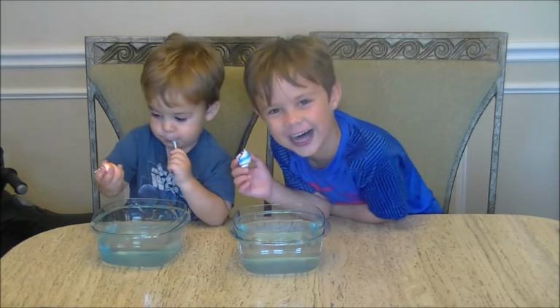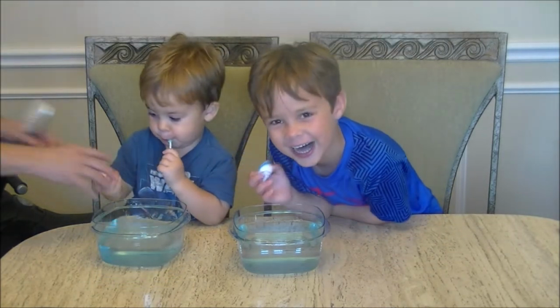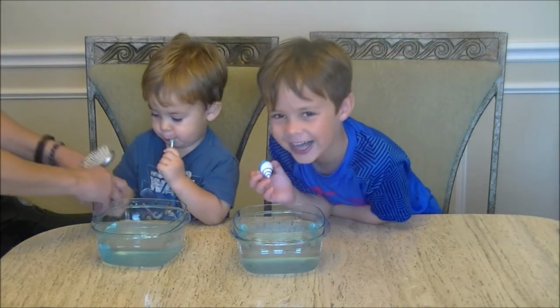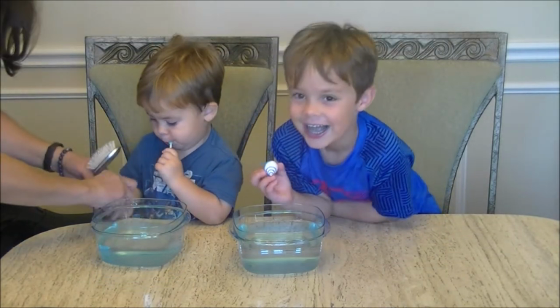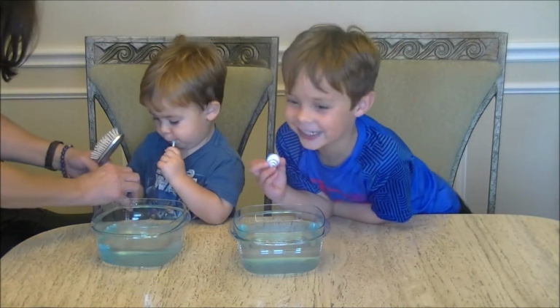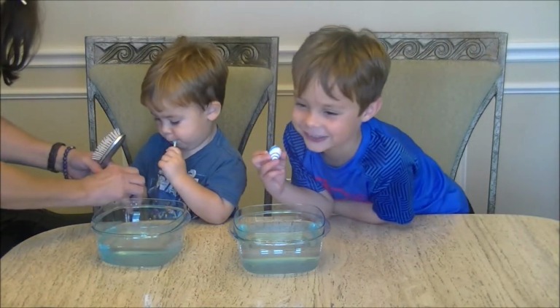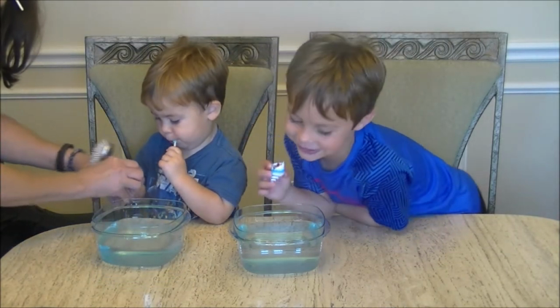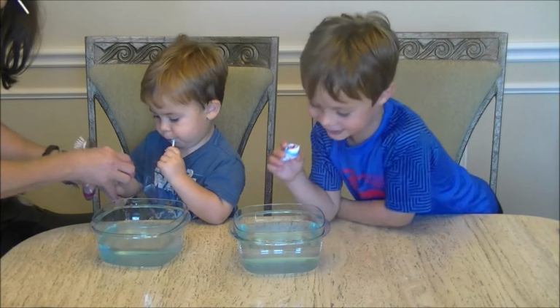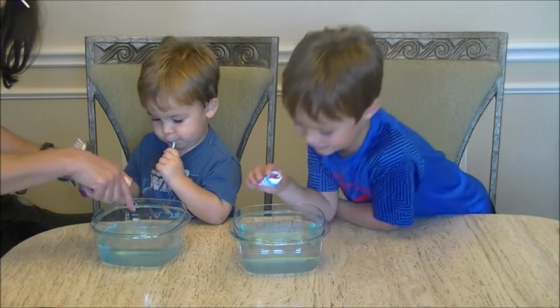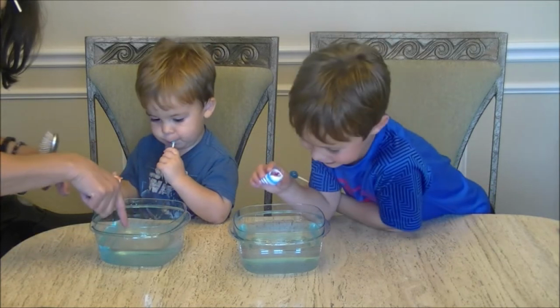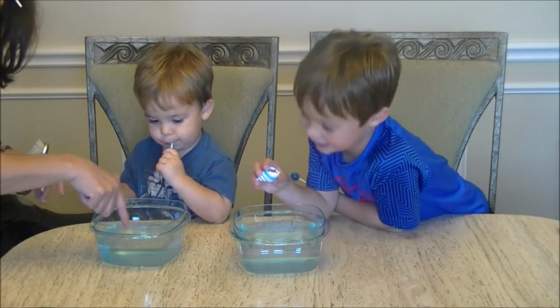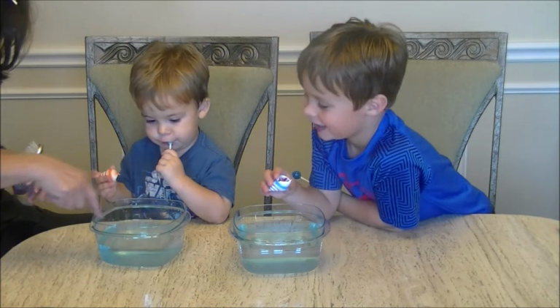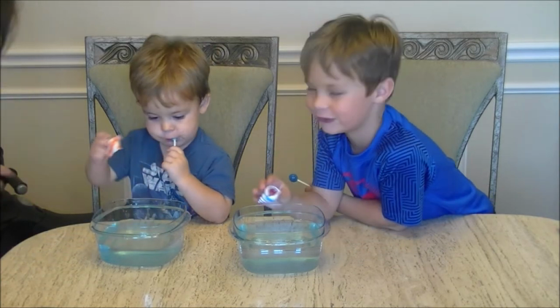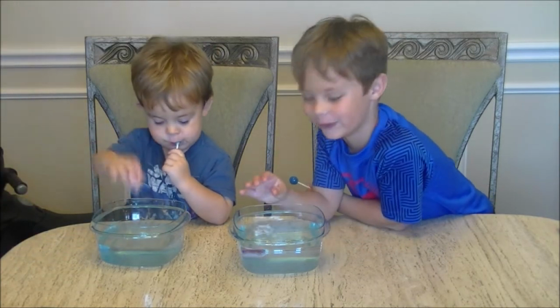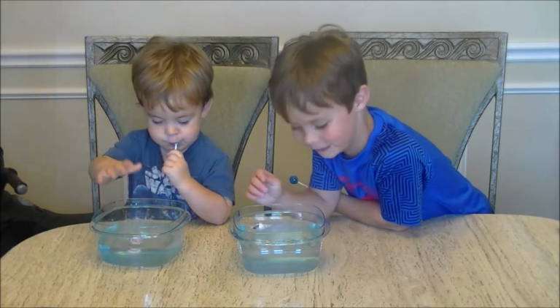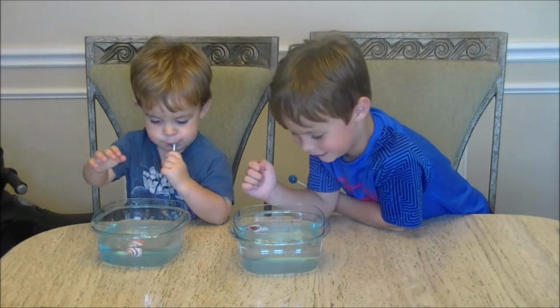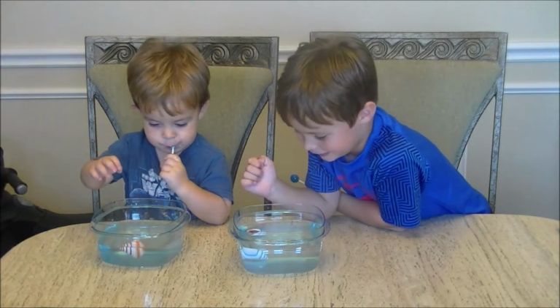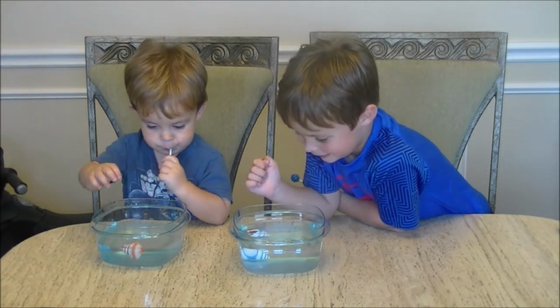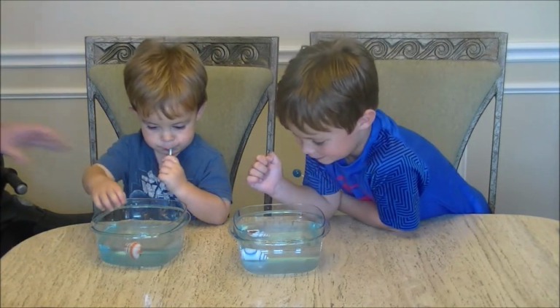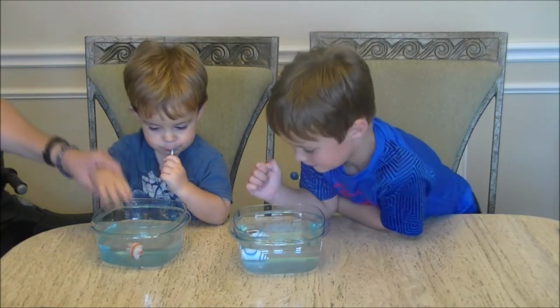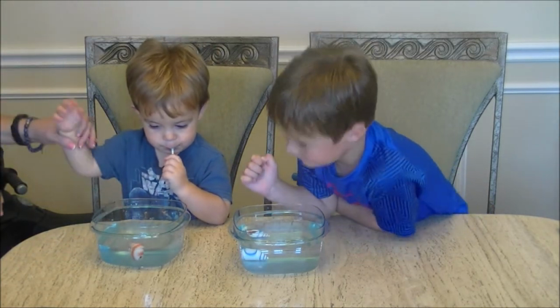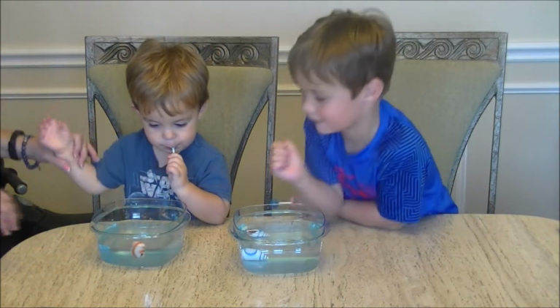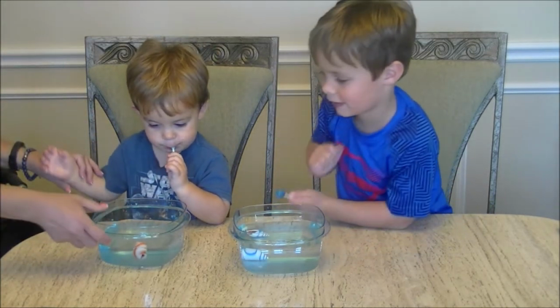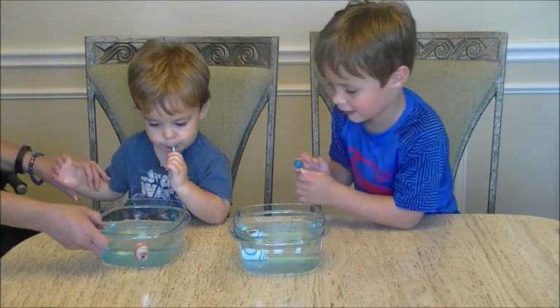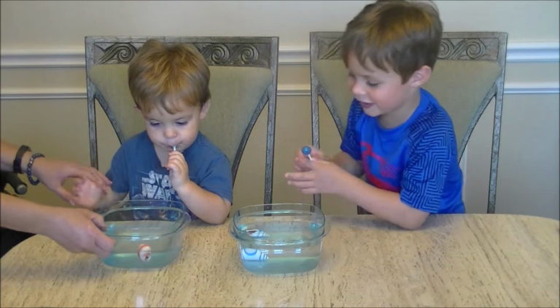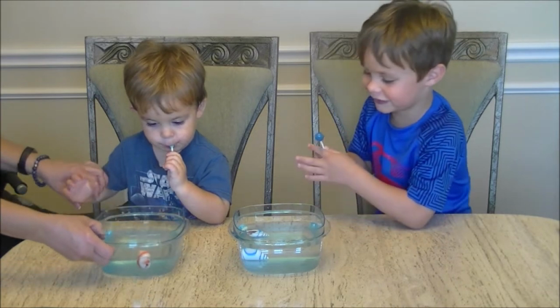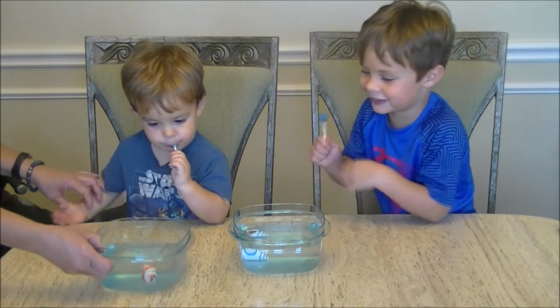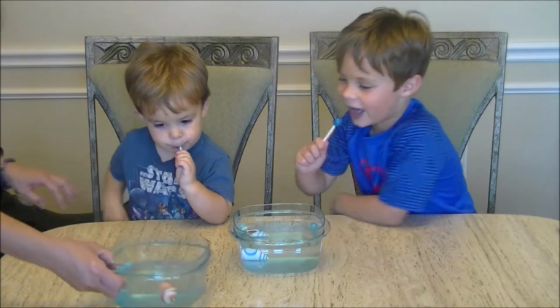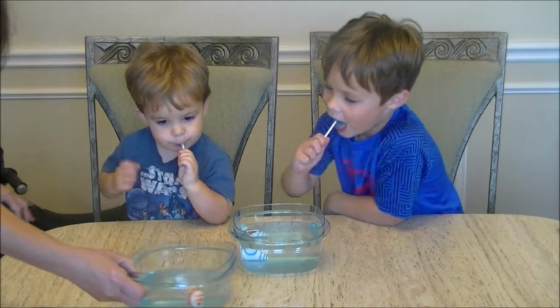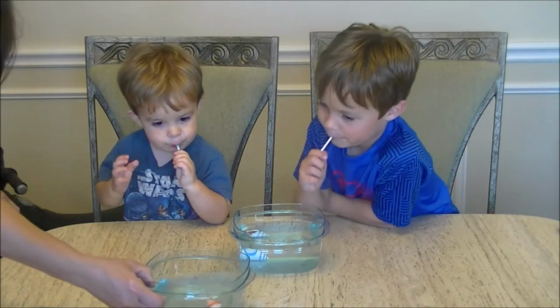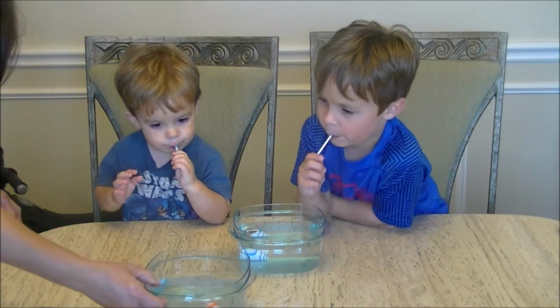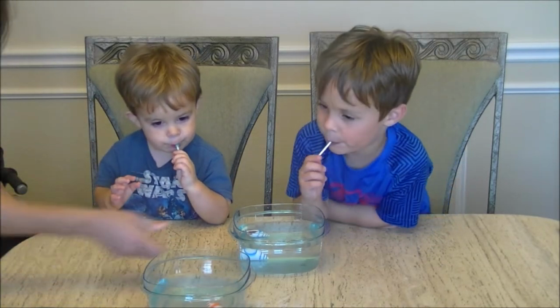Put your hermit crab in. It's going to take 72 hours to grow, so we'll get back to you on how well they grow.